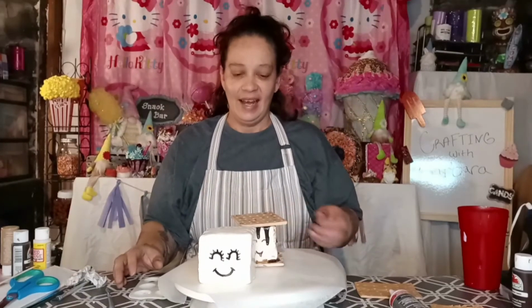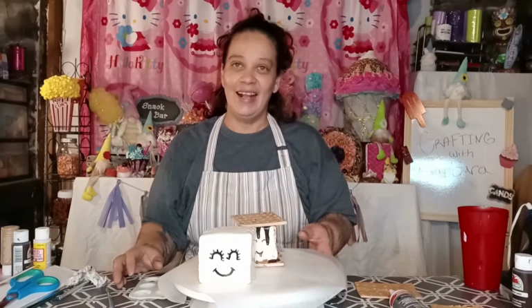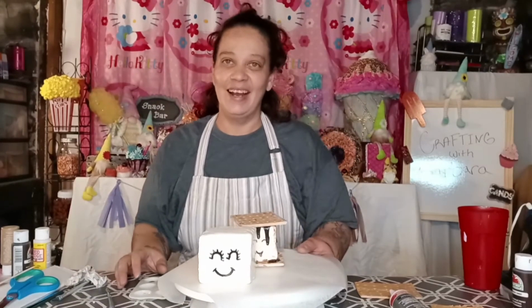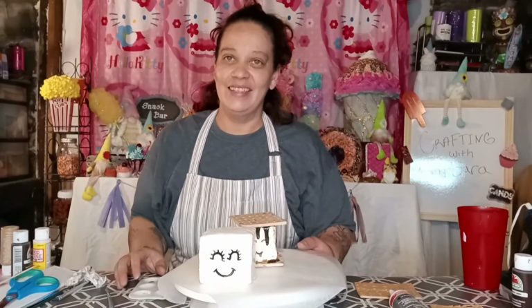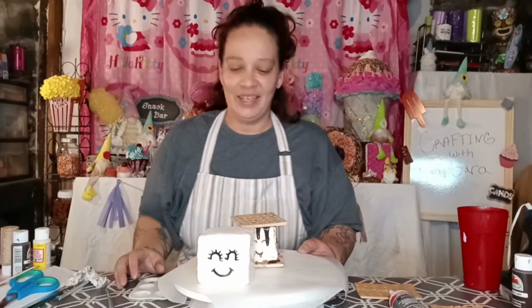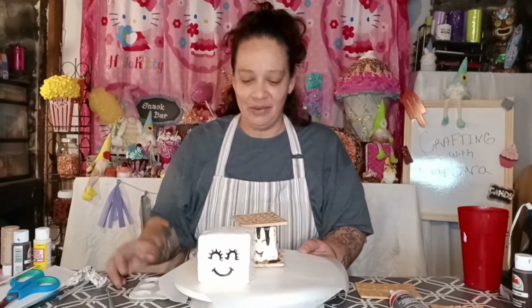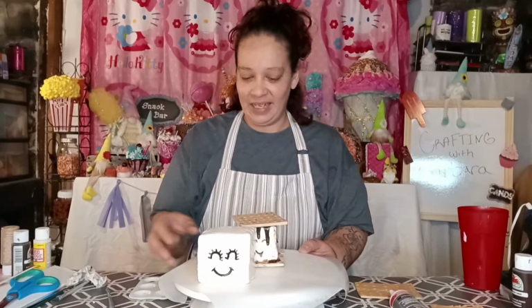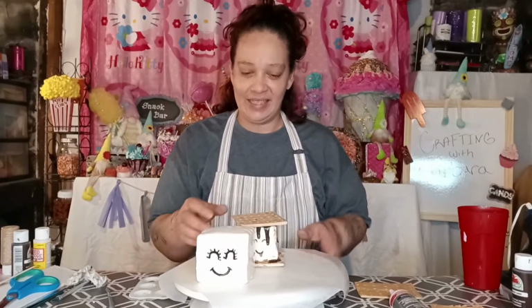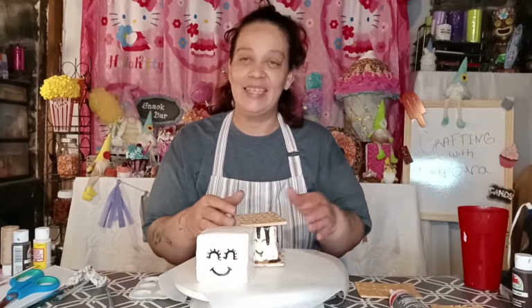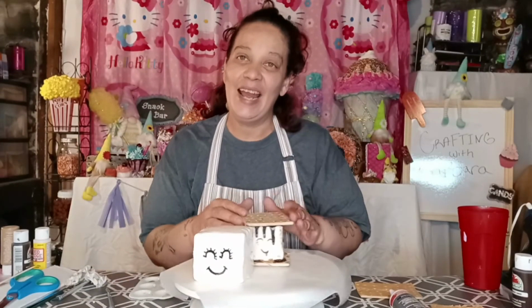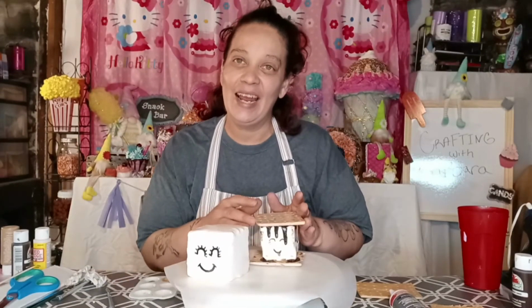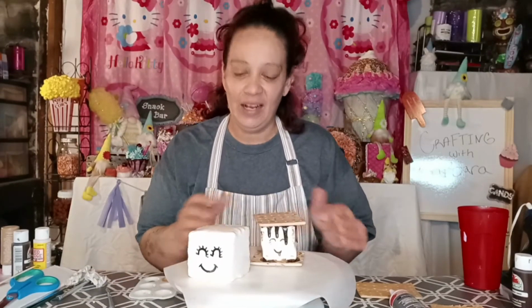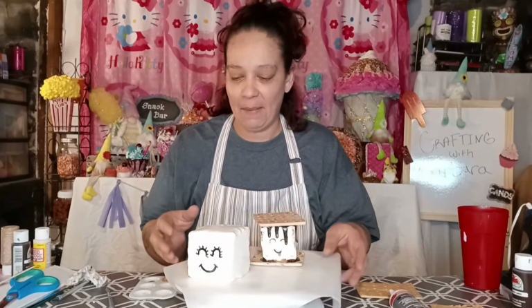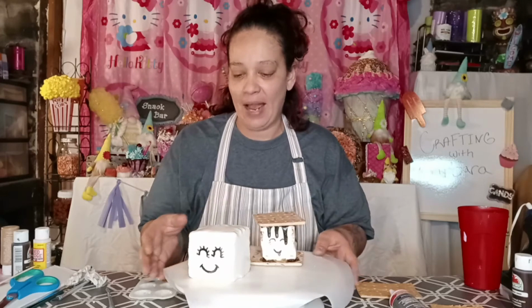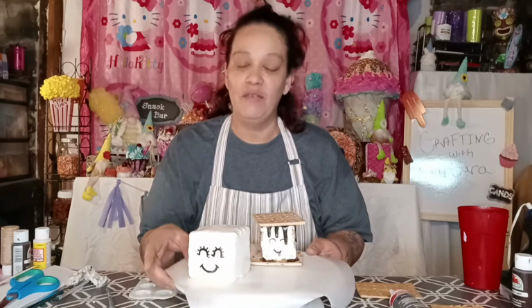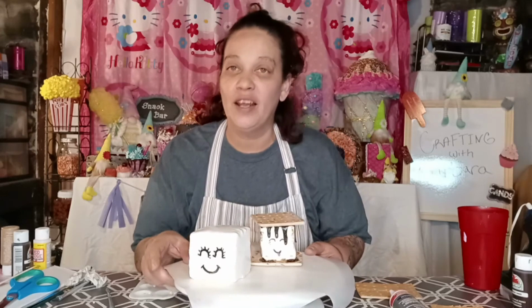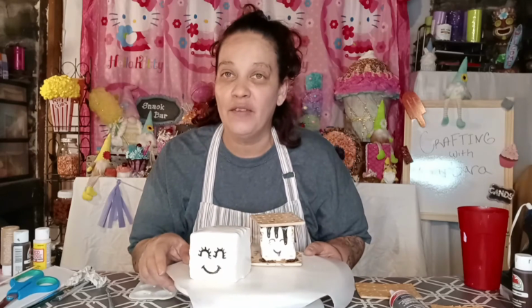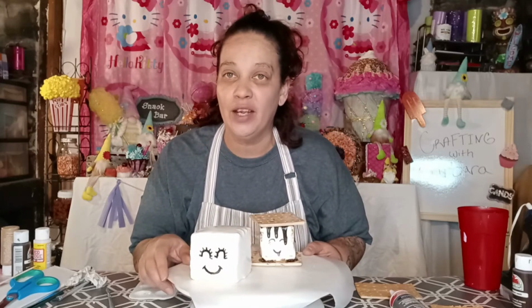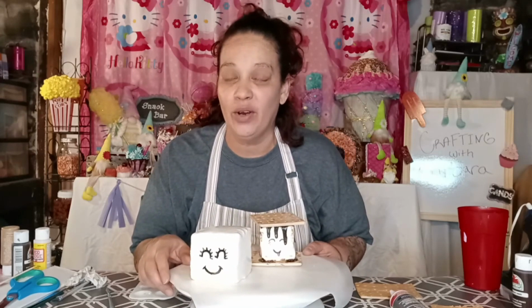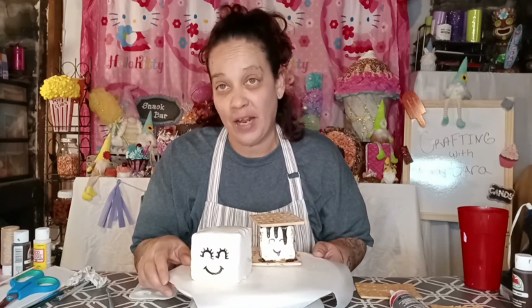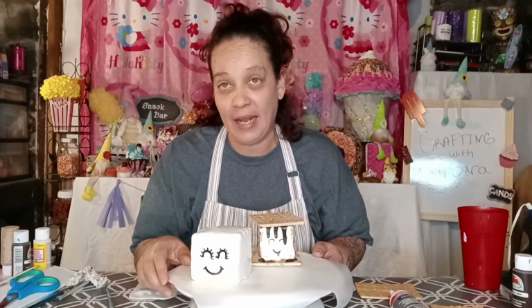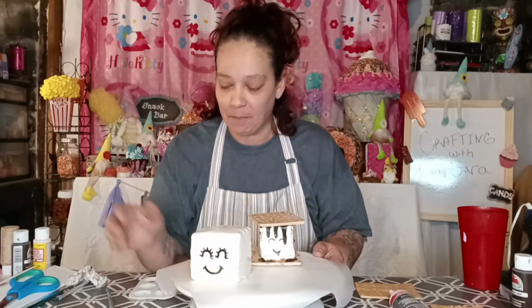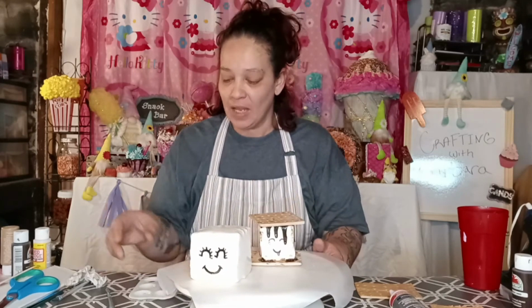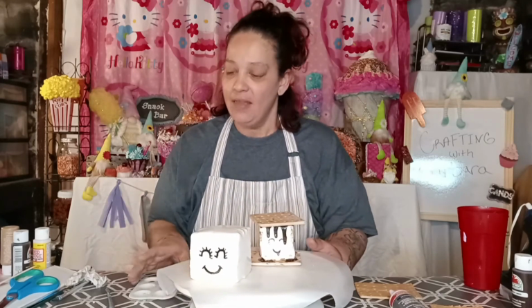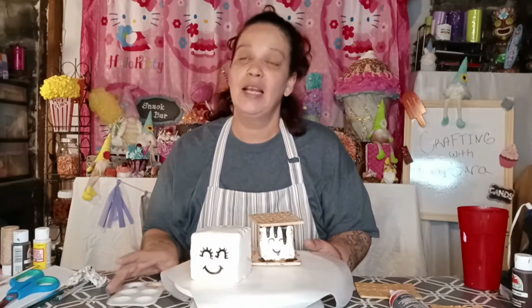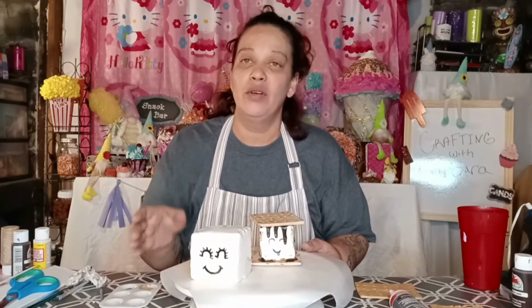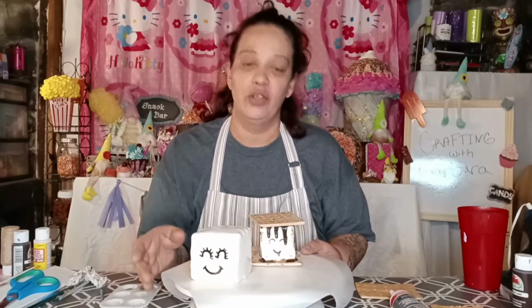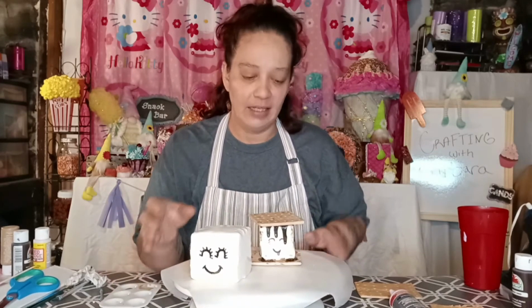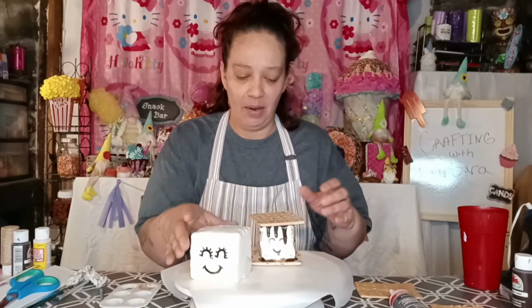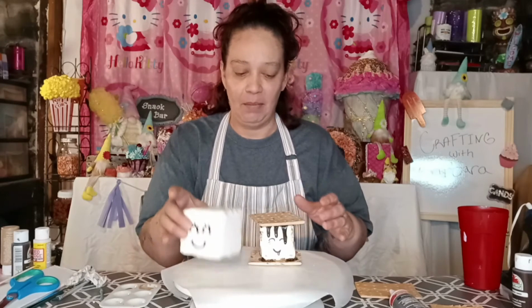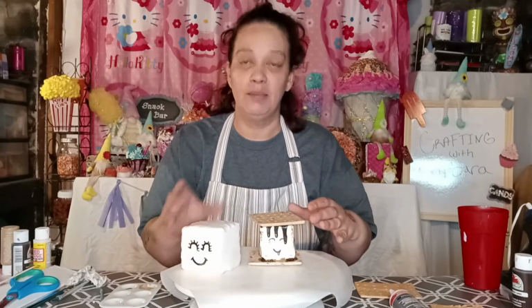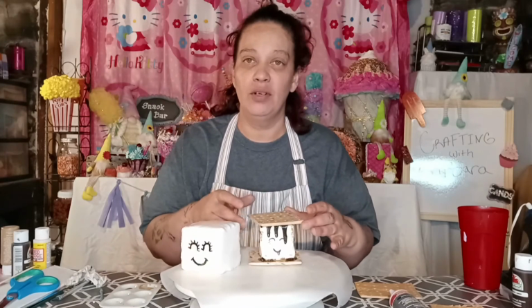Hey guys, how you doing today? Coming back with another video on a fake bake. This time I want to show you guys how I made my s'mores.